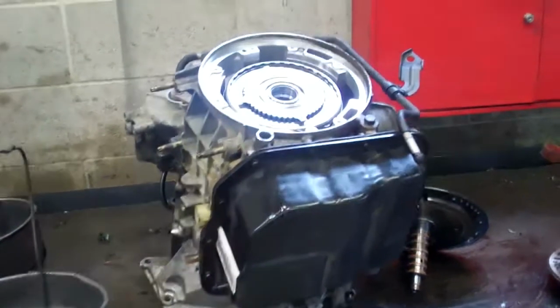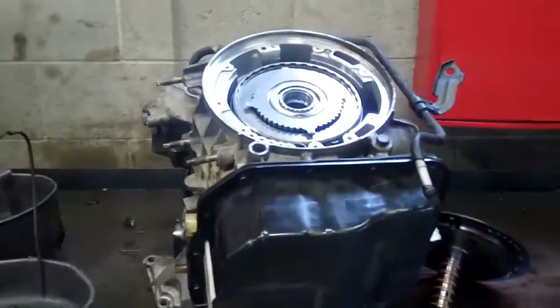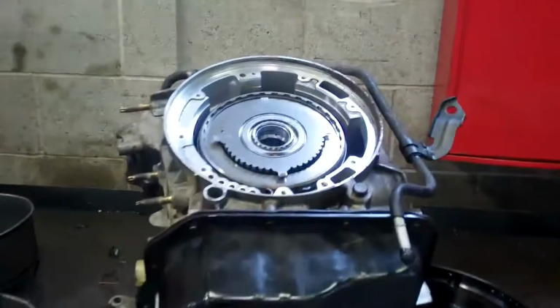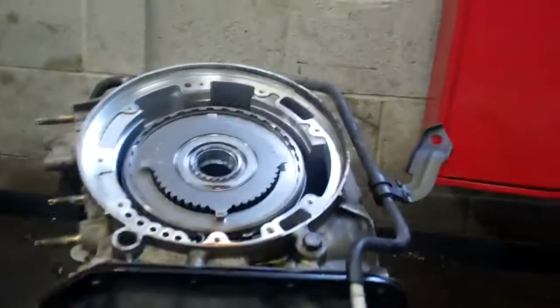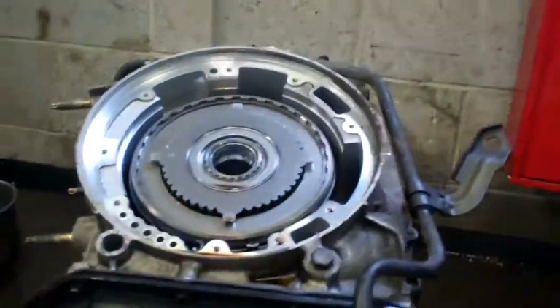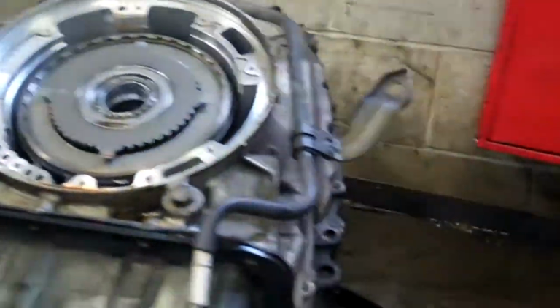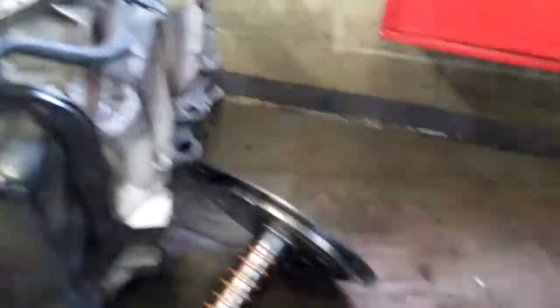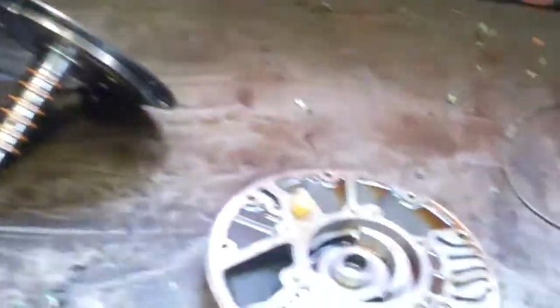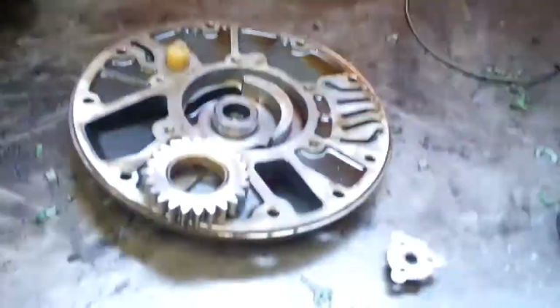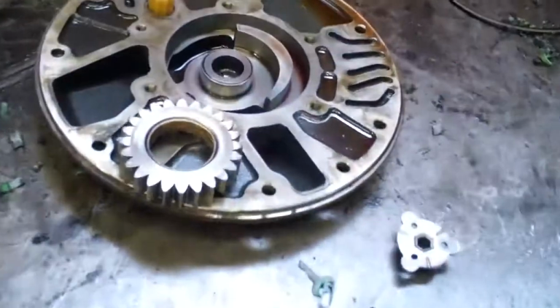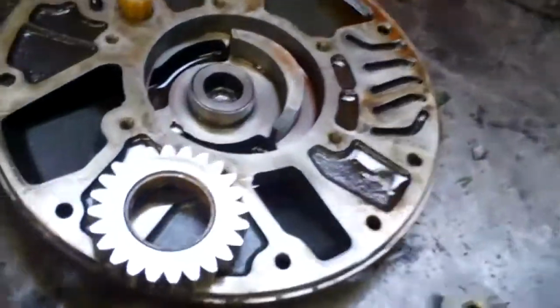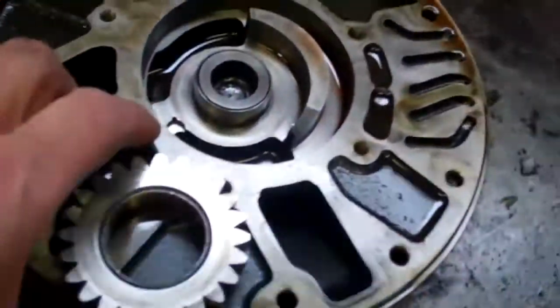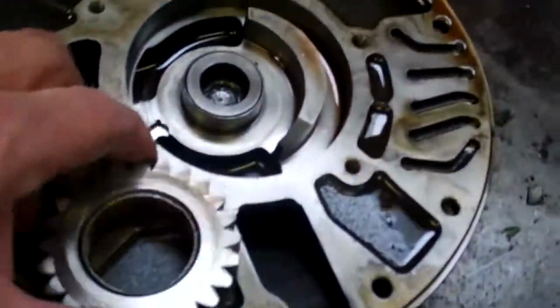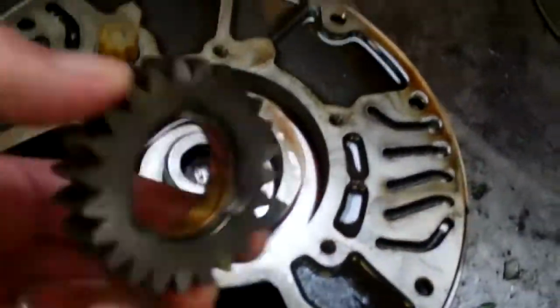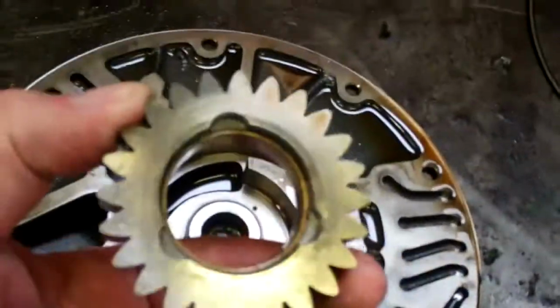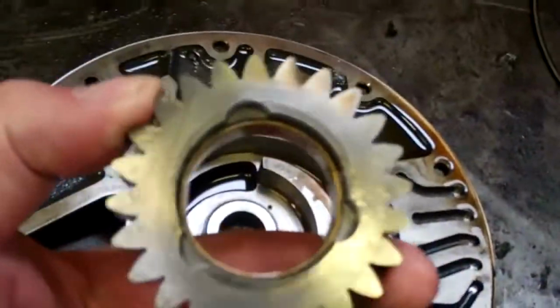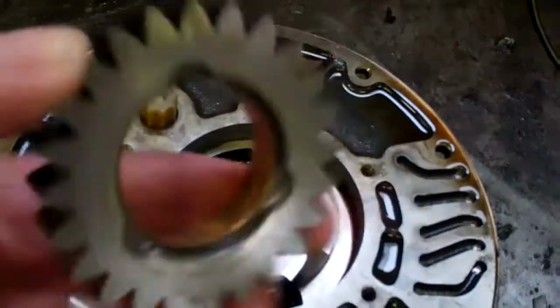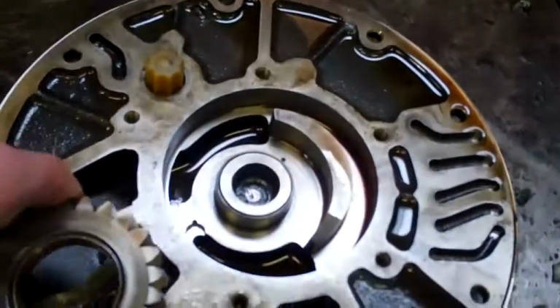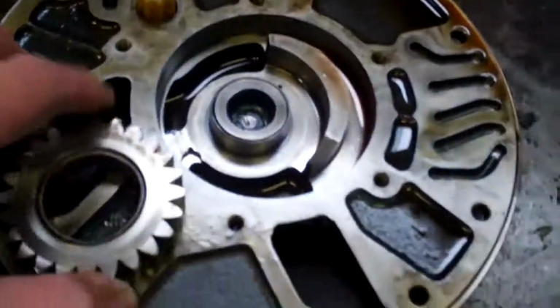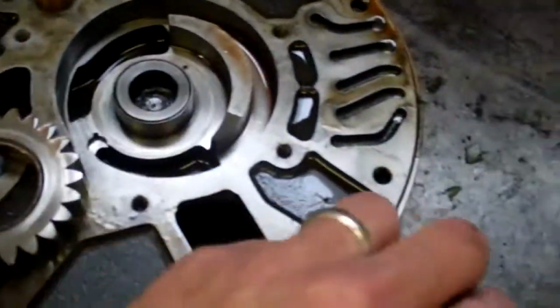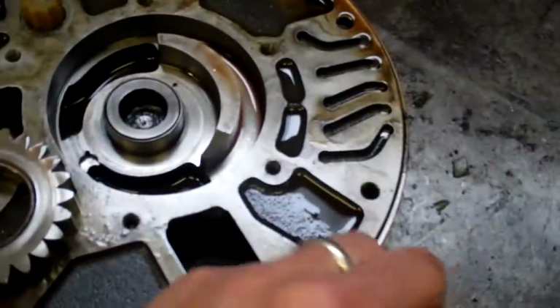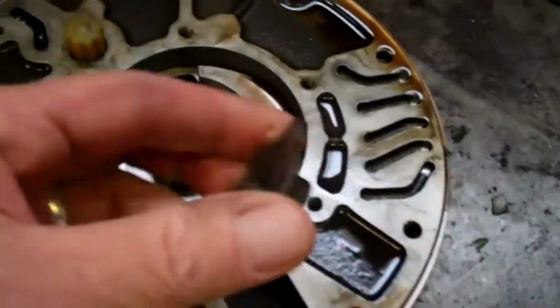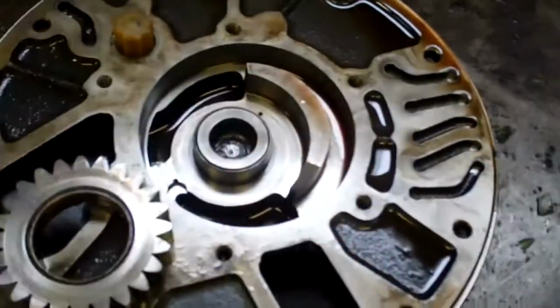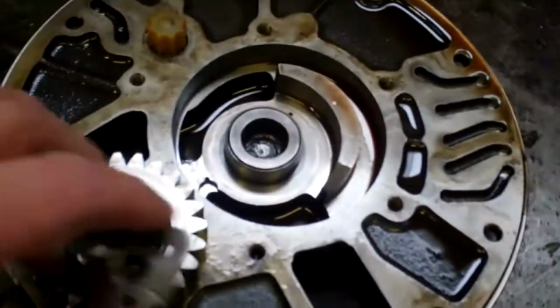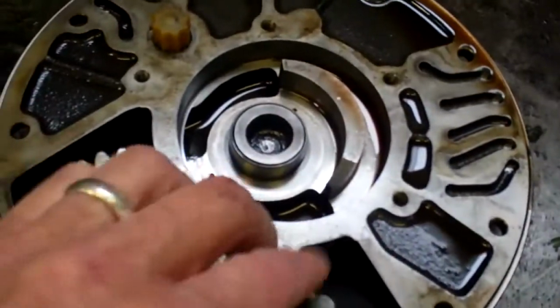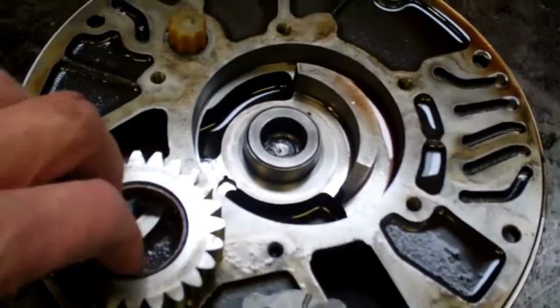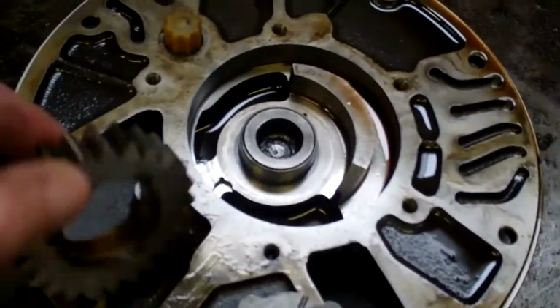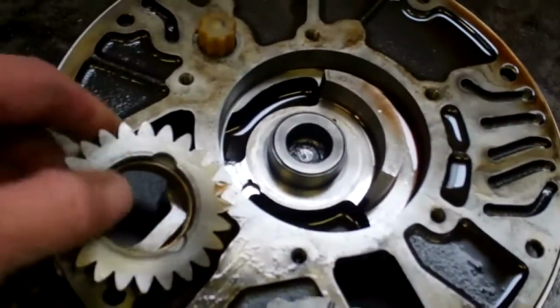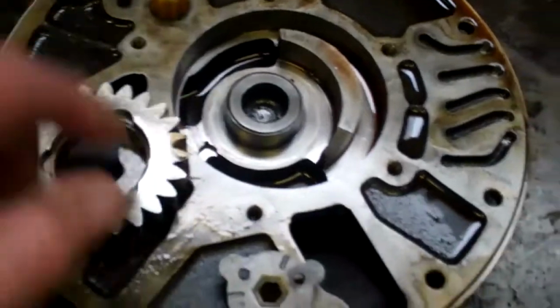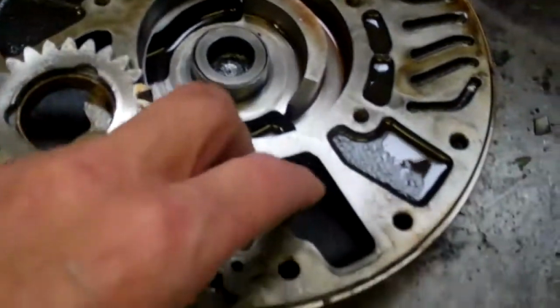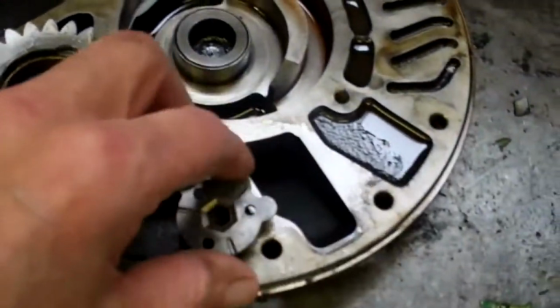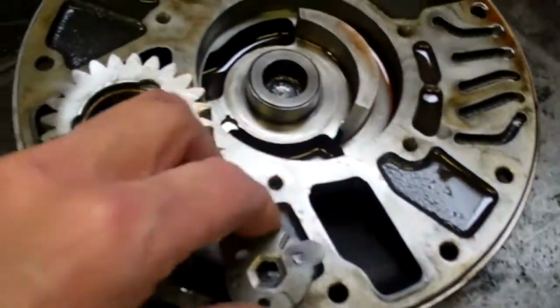Okay, Dean, we pulled the pump out of this transmission, and it's galled it up — that's what it is. It didn't break like we thought it would have, but it's galled it up.